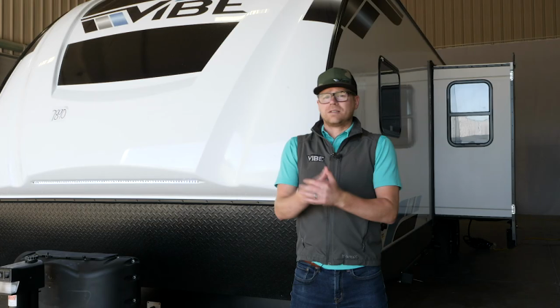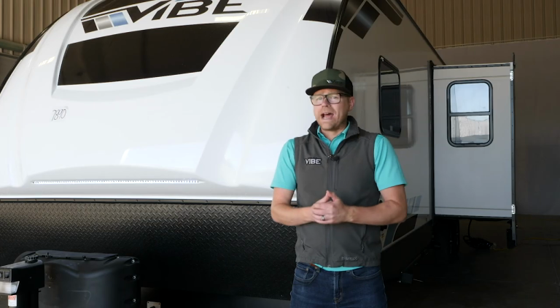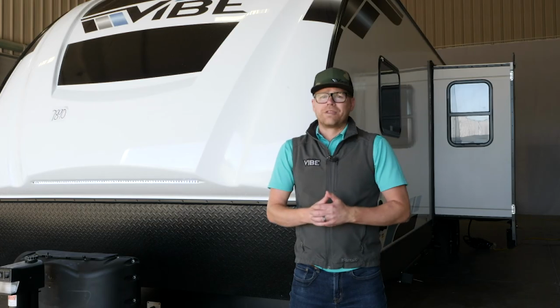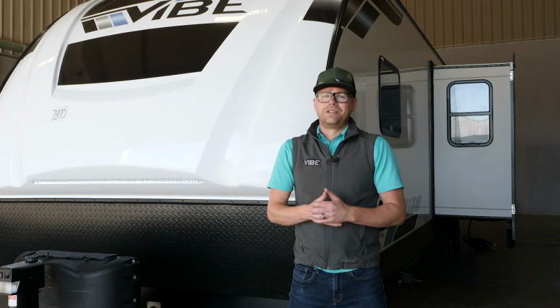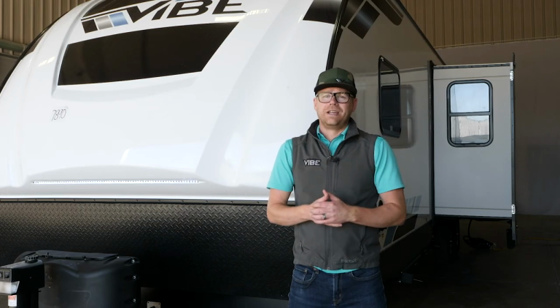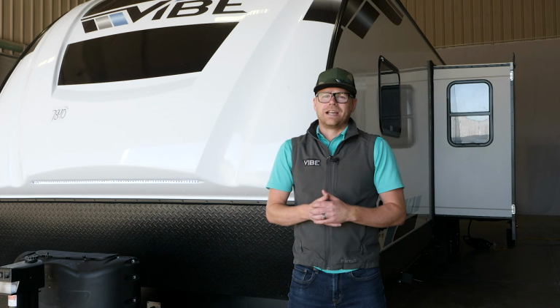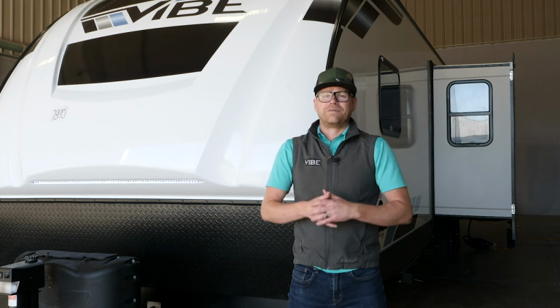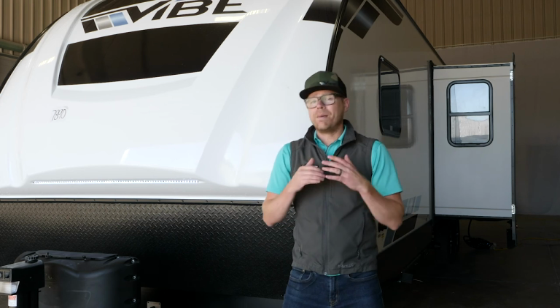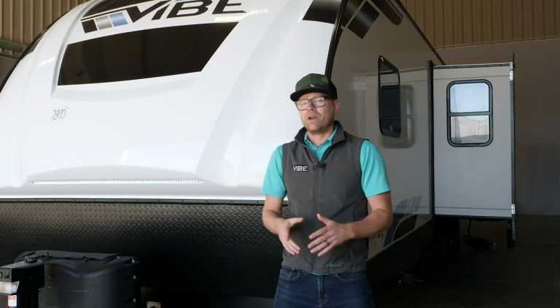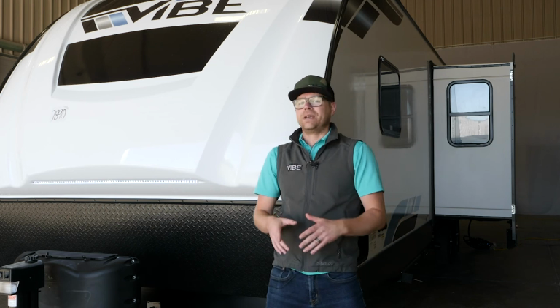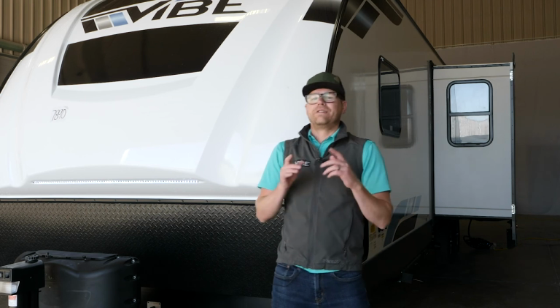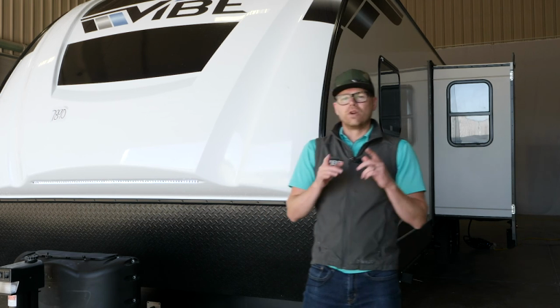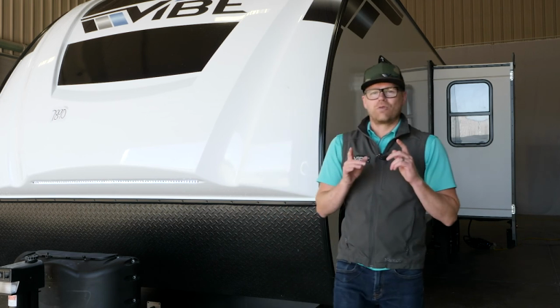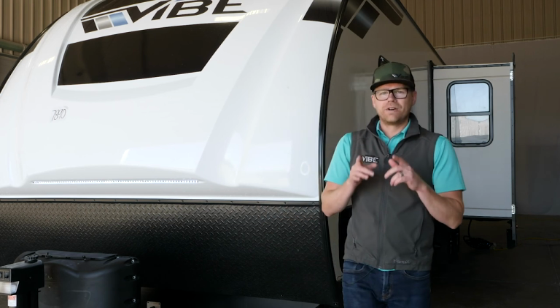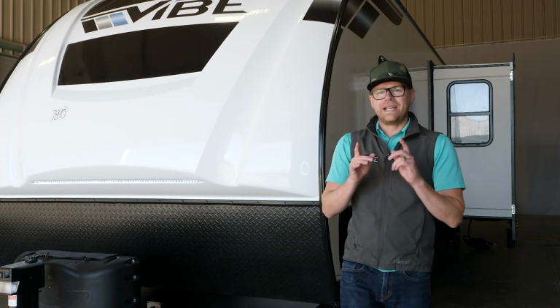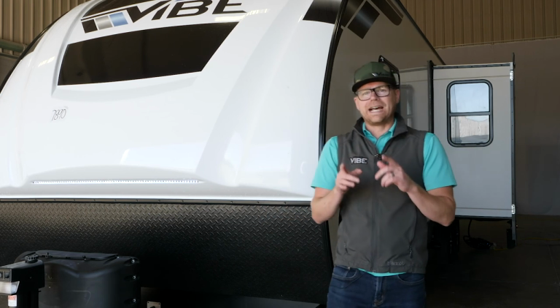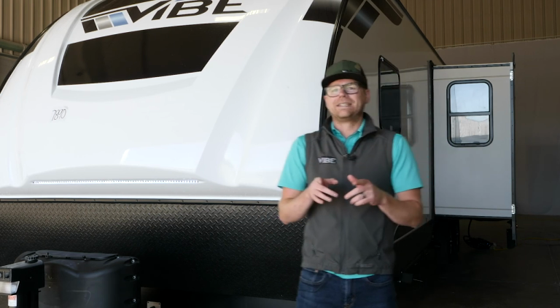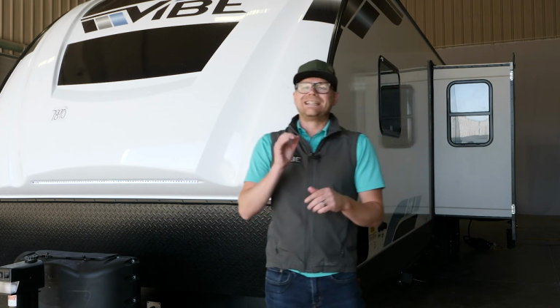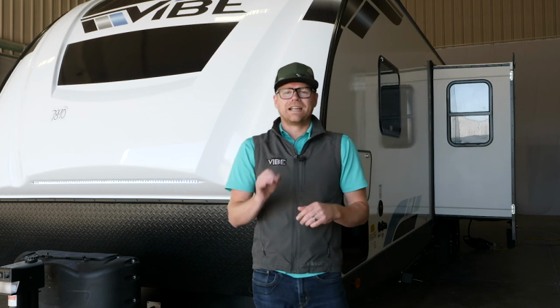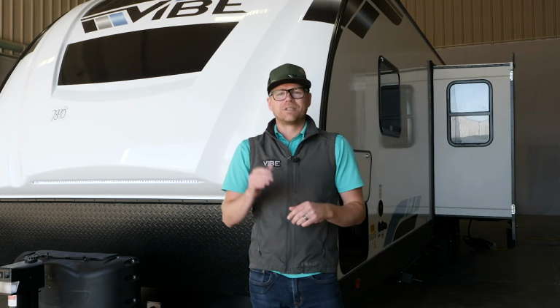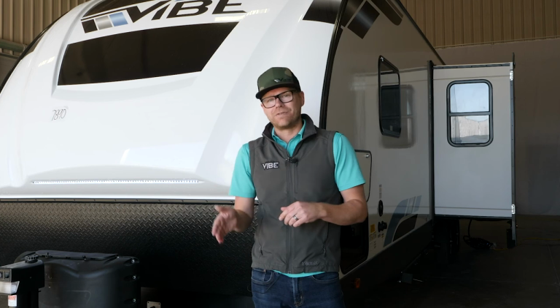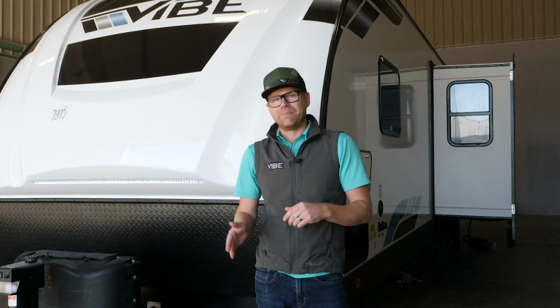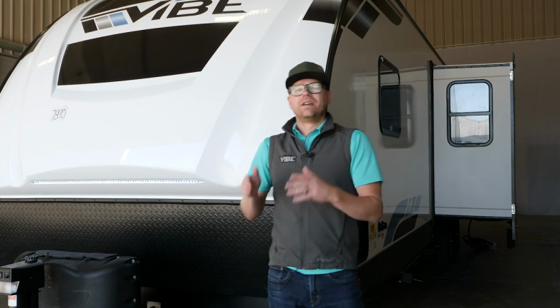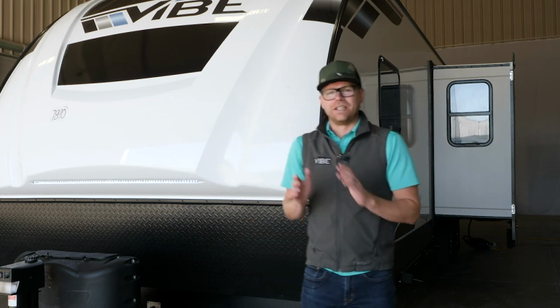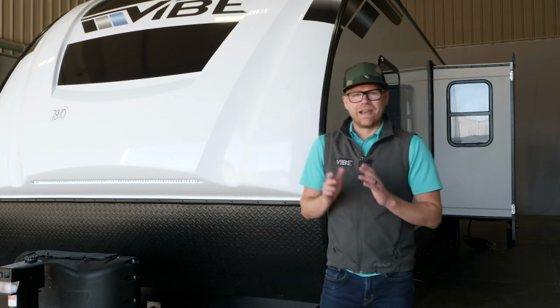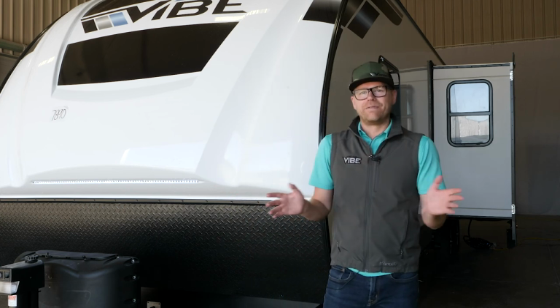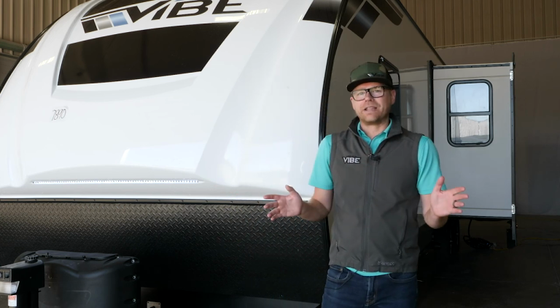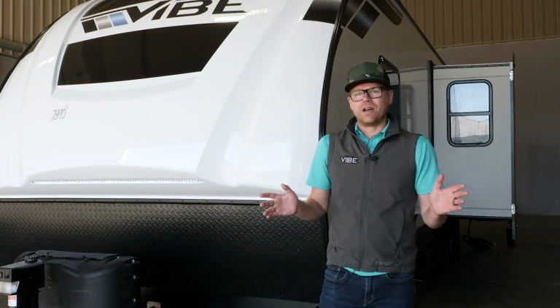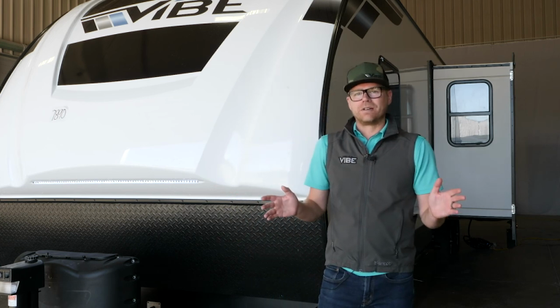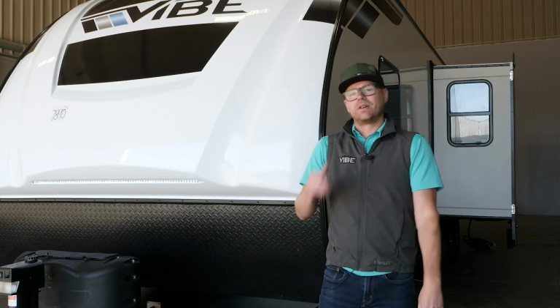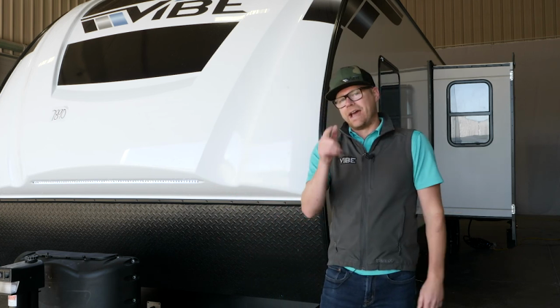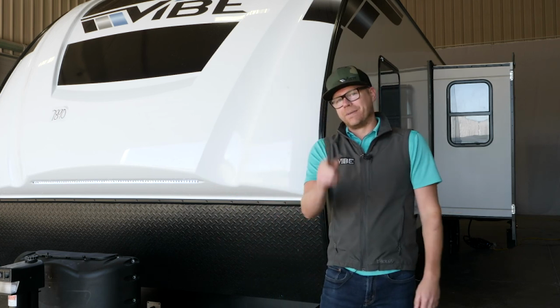That's a wrap on the 32BH, guys. If you want more information, head to ForestRiverInc.com to see everything that we offer. Happy camping.